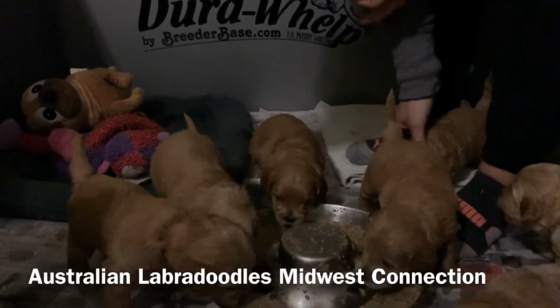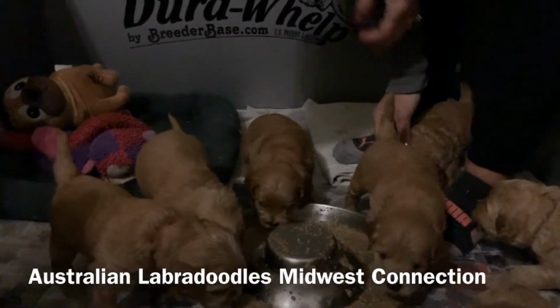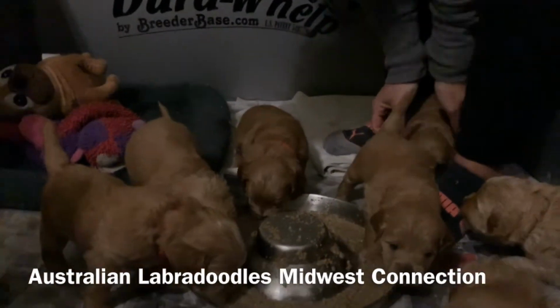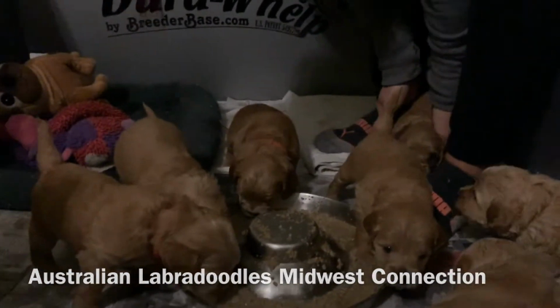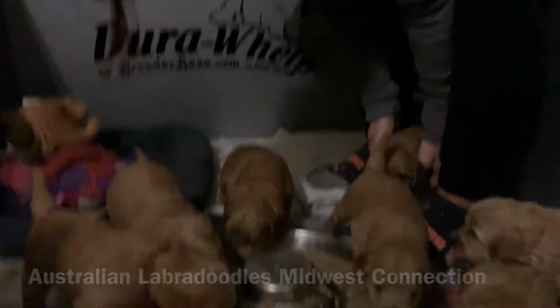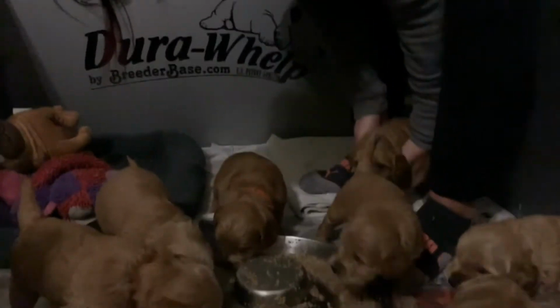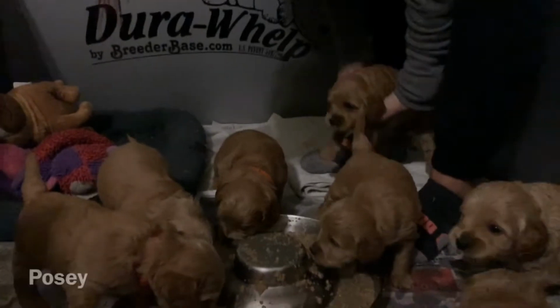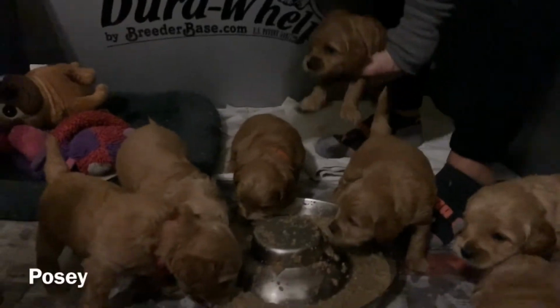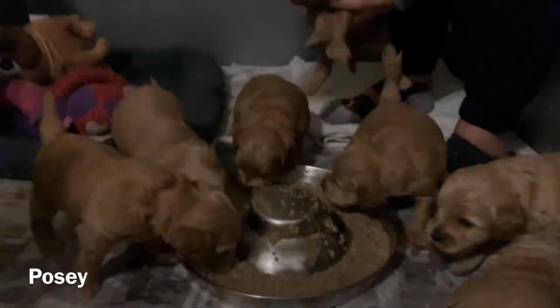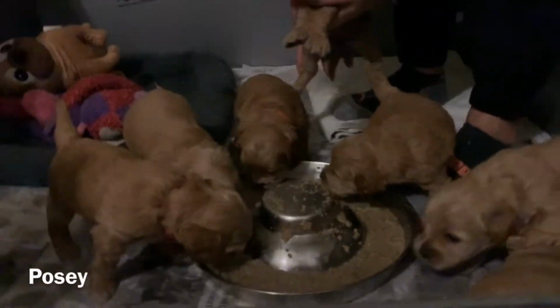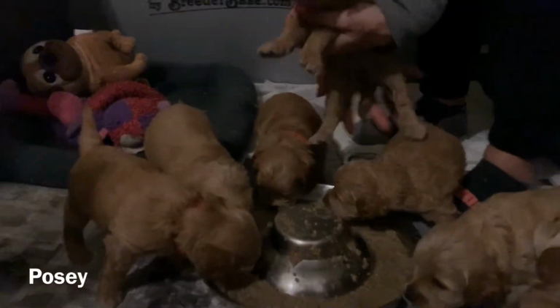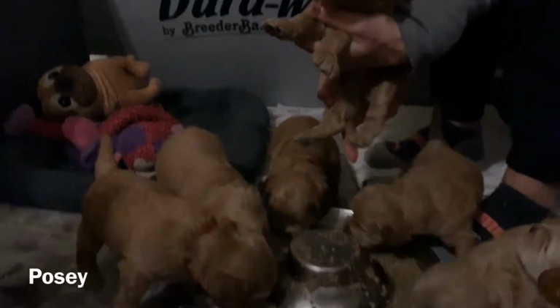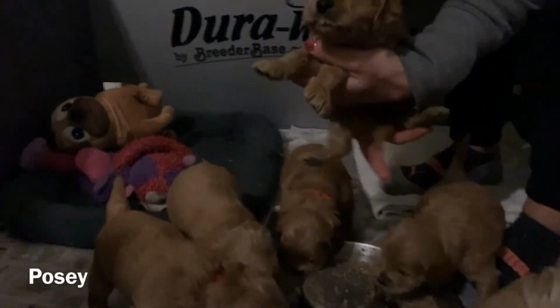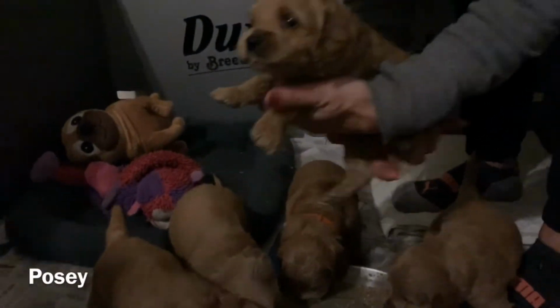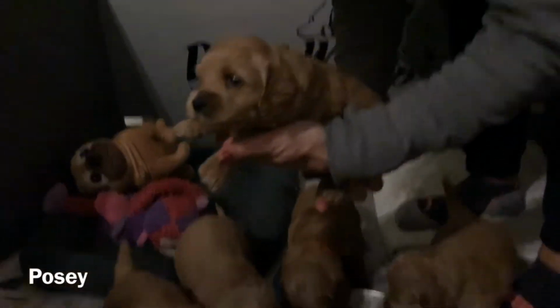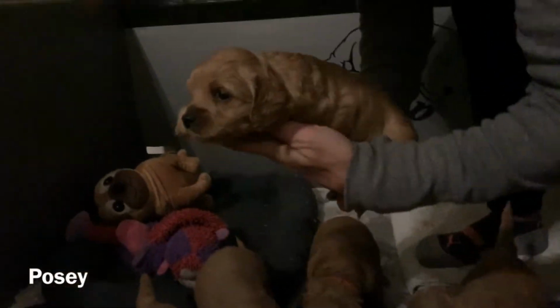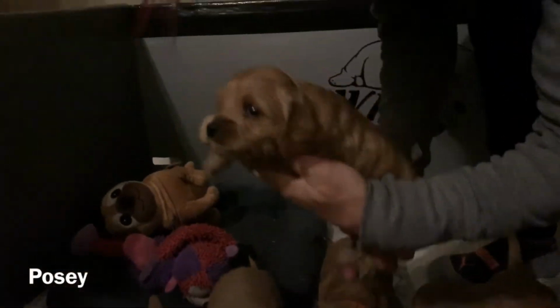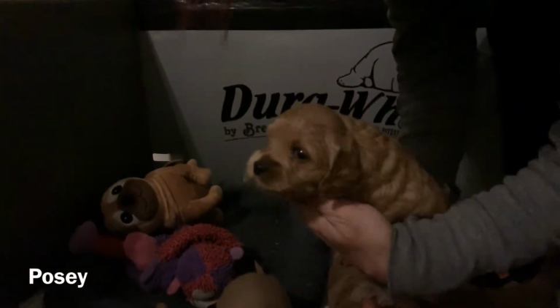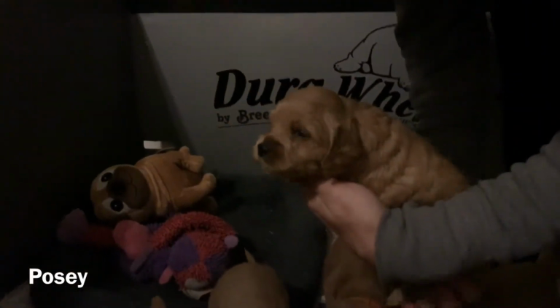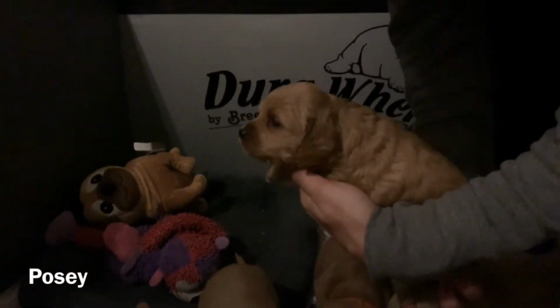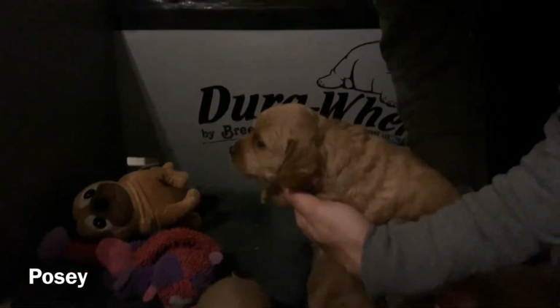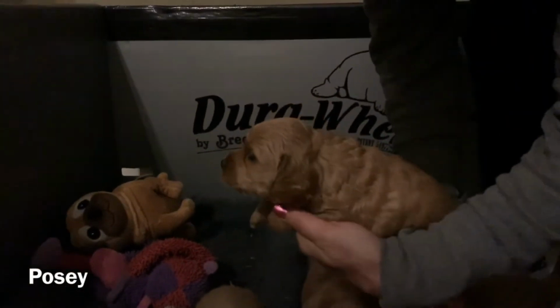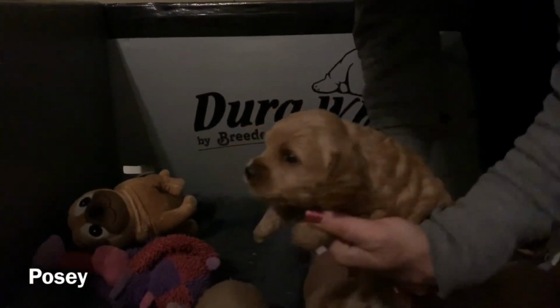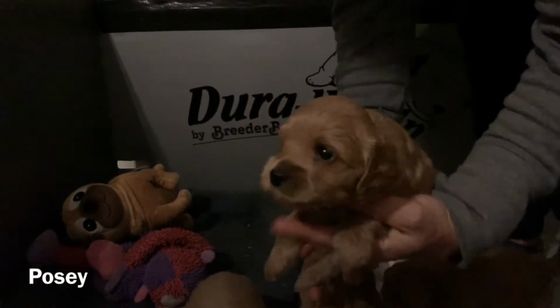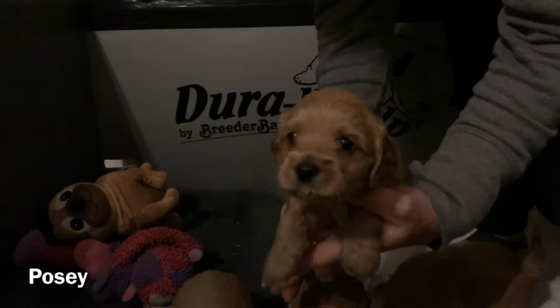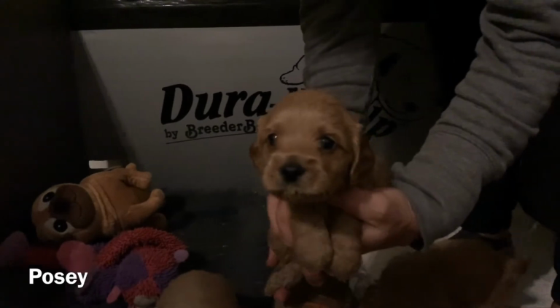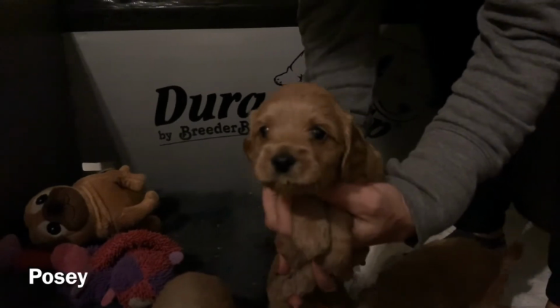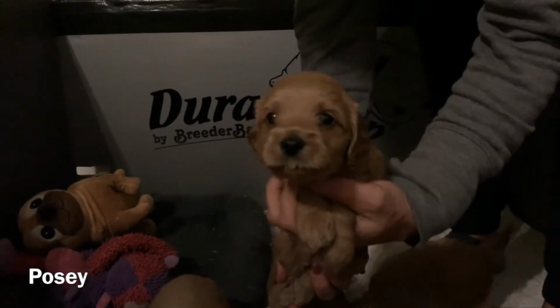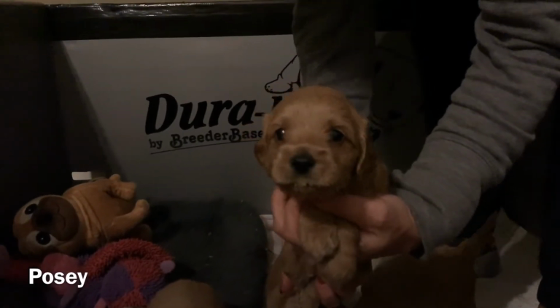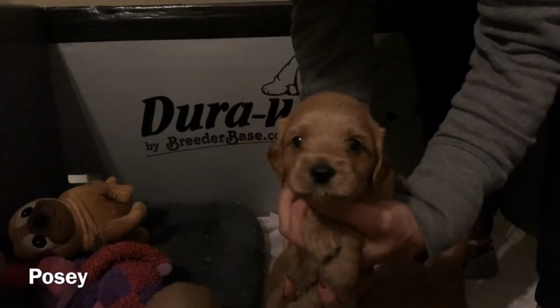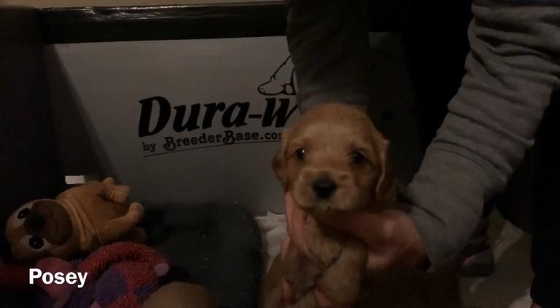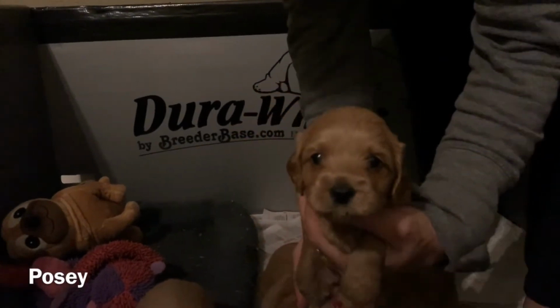There's Posey — one of our other females. And there she is.